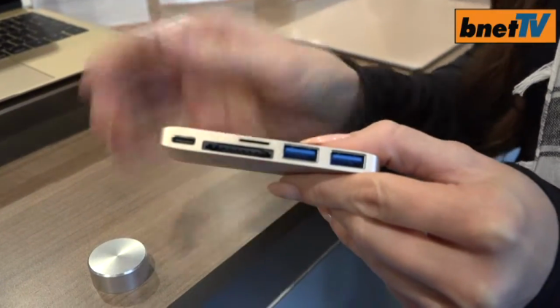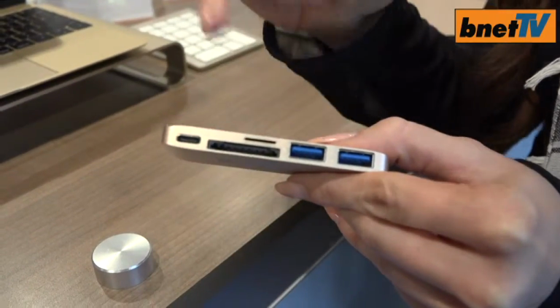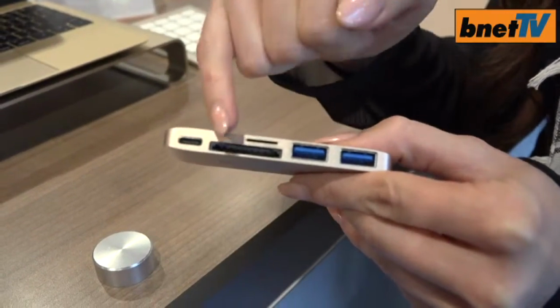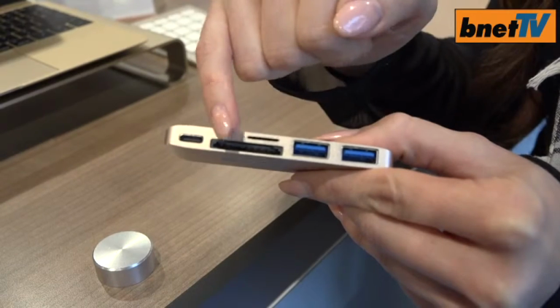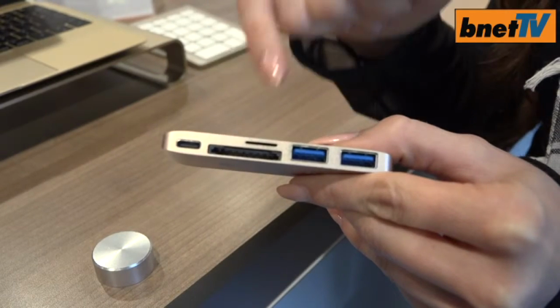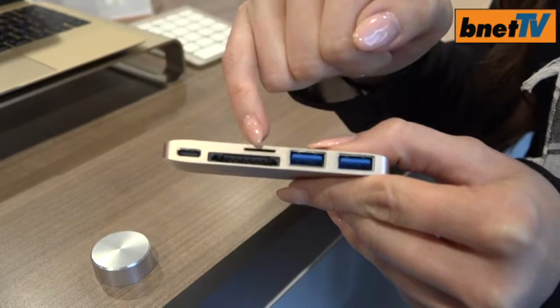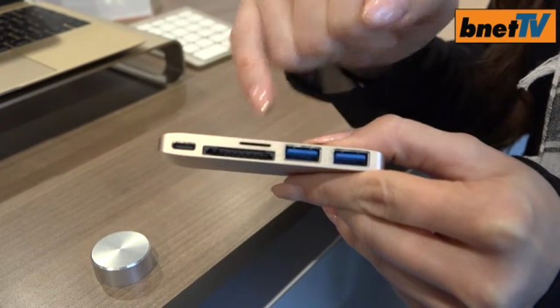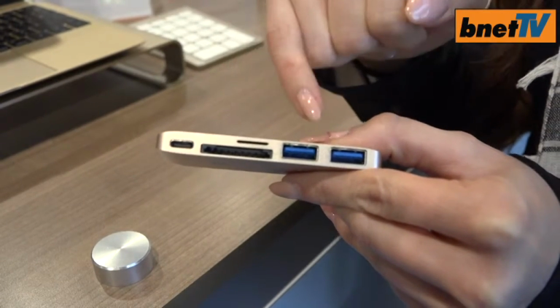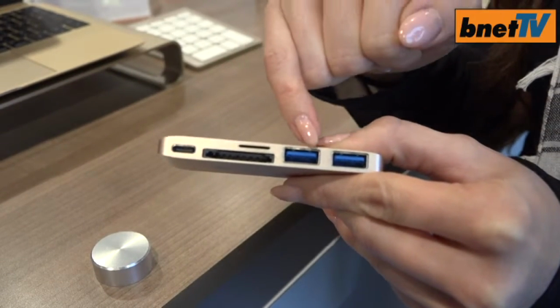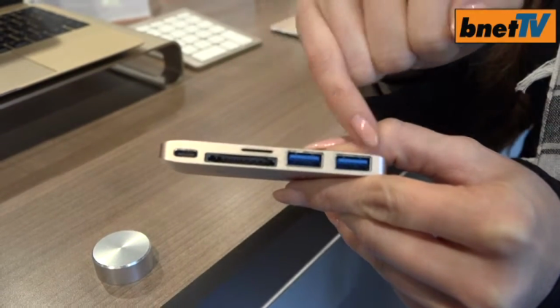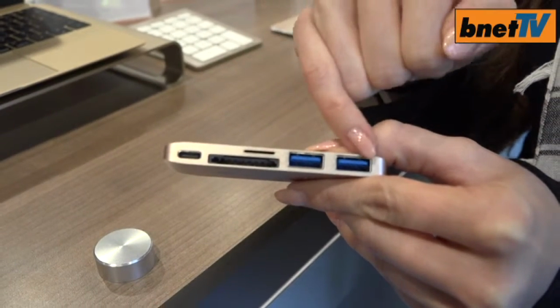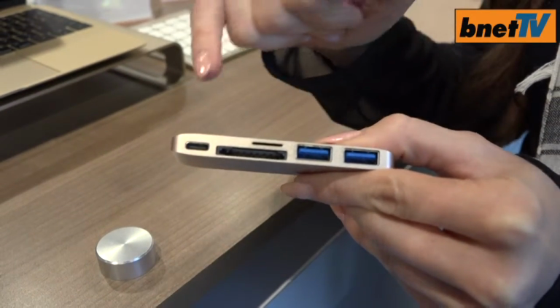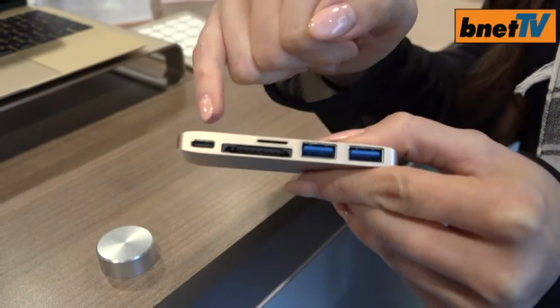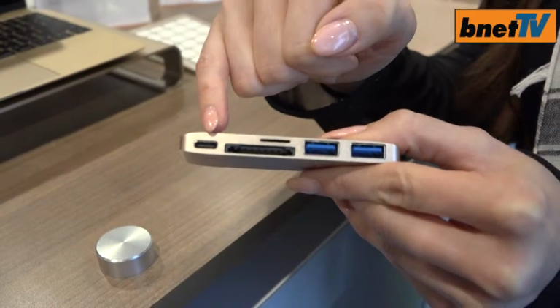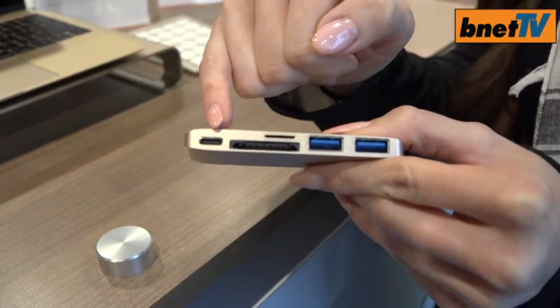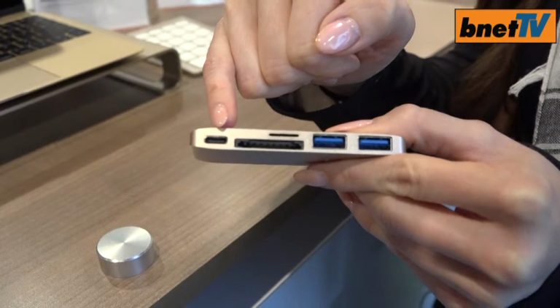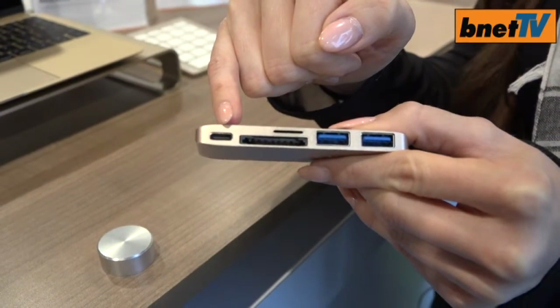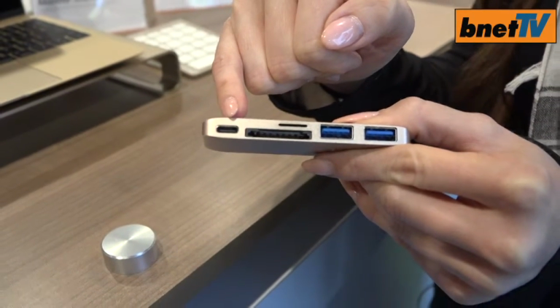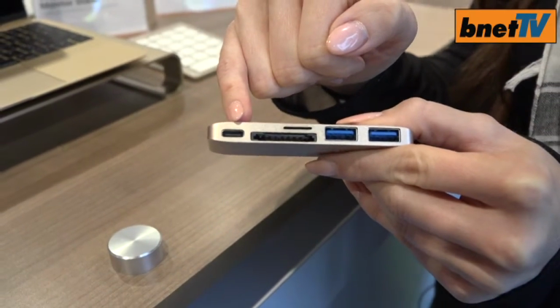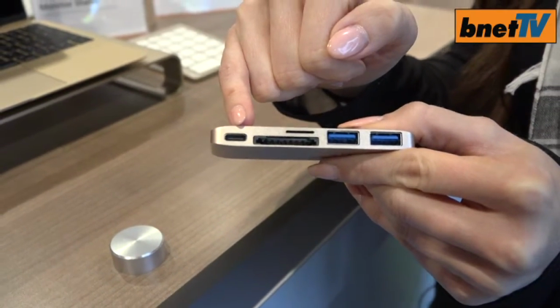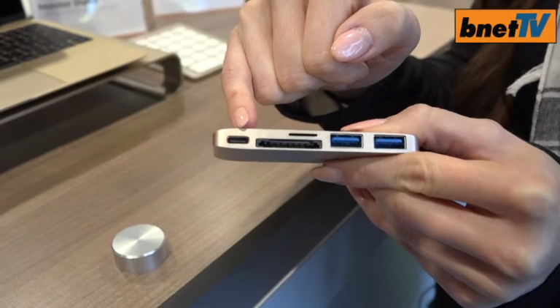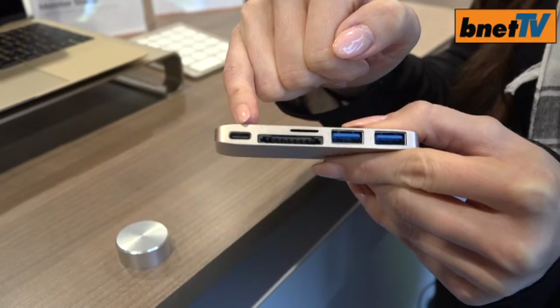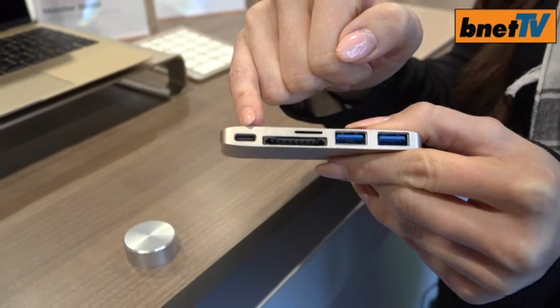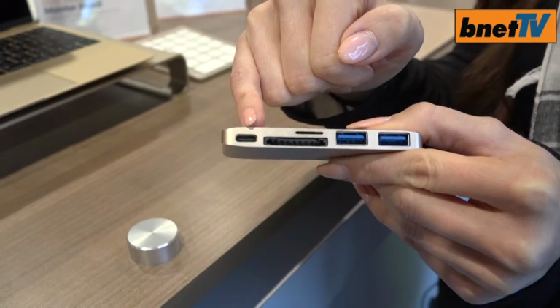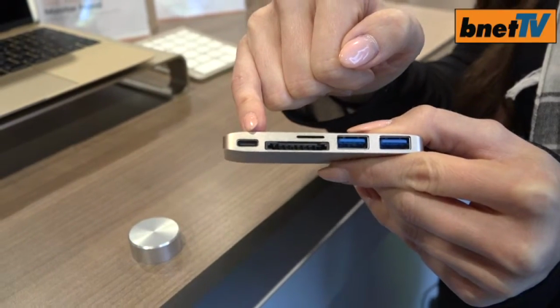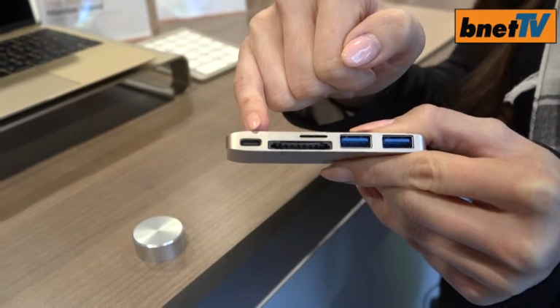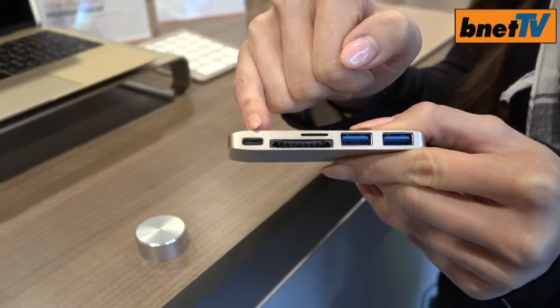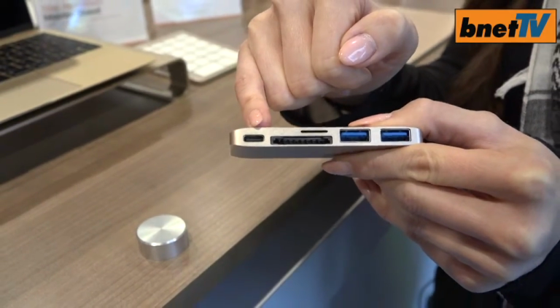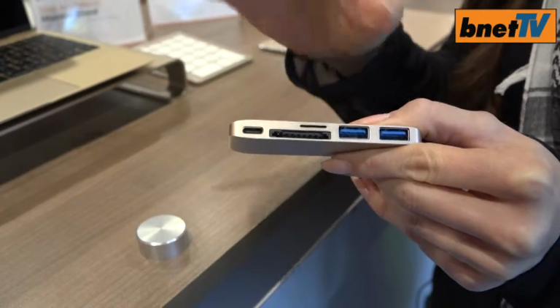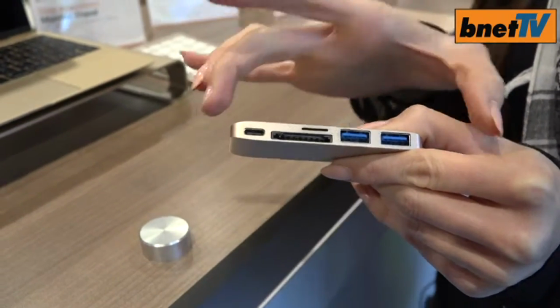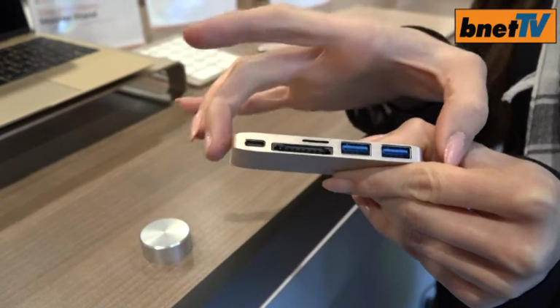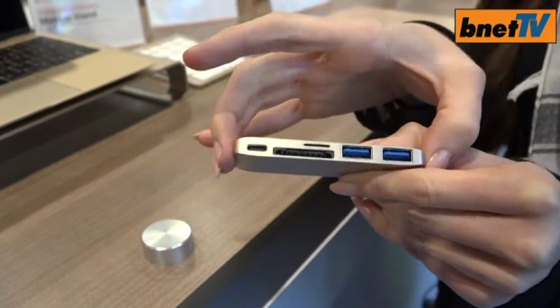You can have SD, micro SD, and USB, and now we have pass-through technology so you can actually charge your computer battery simultaneously while using the Type C.